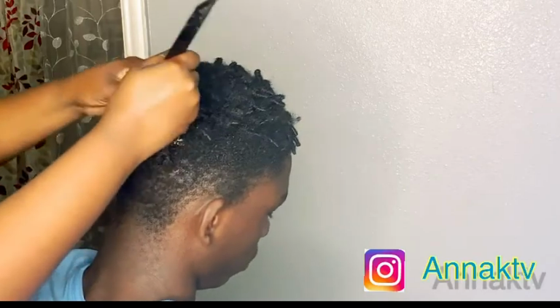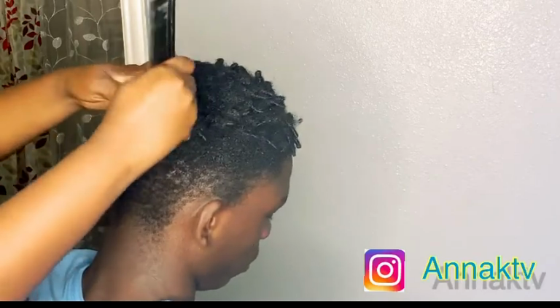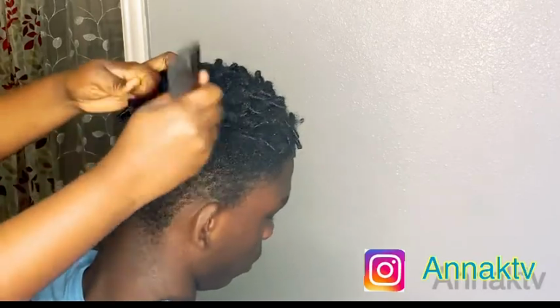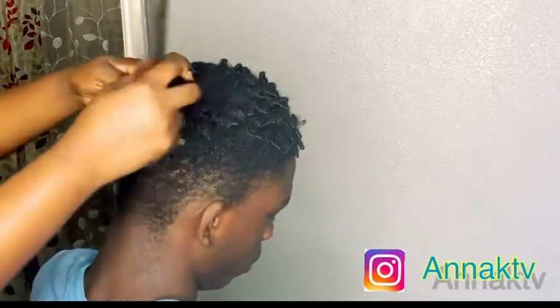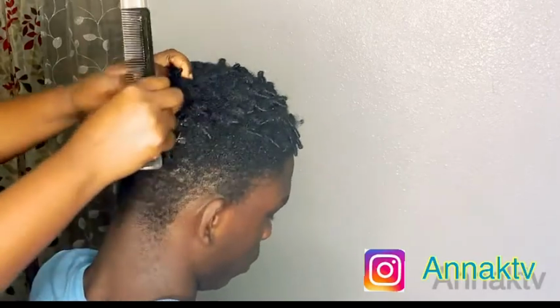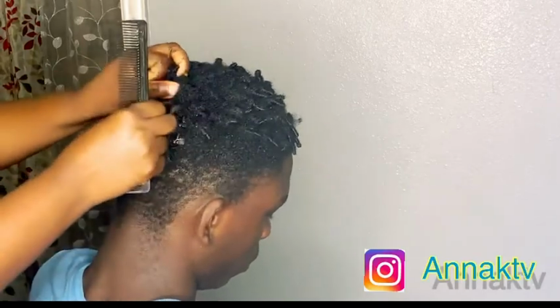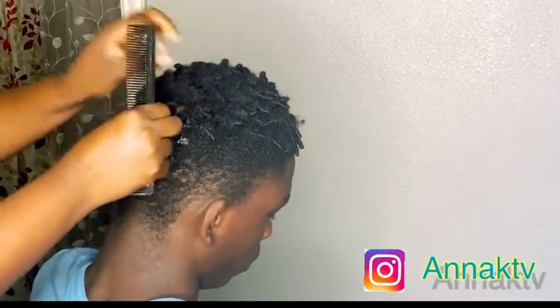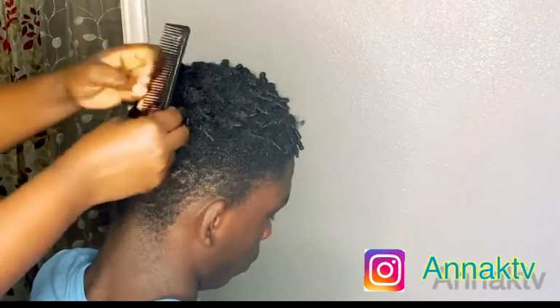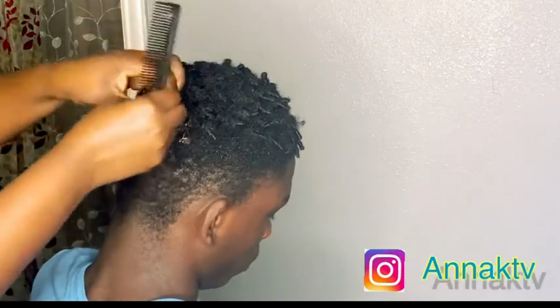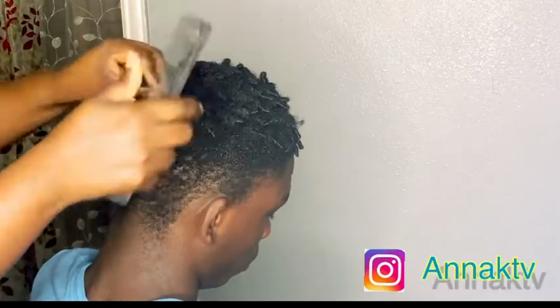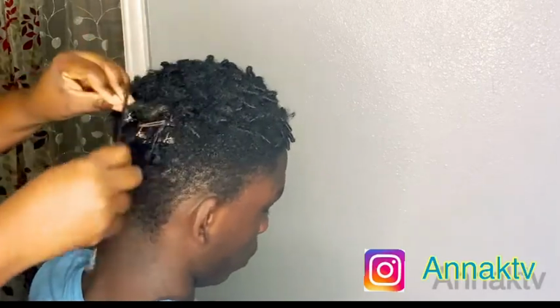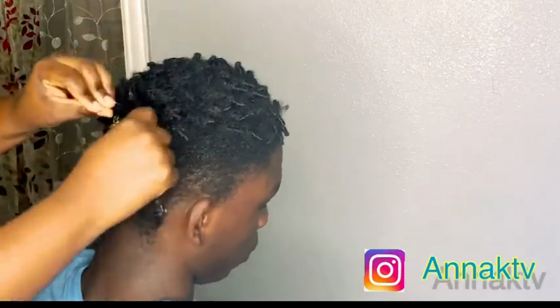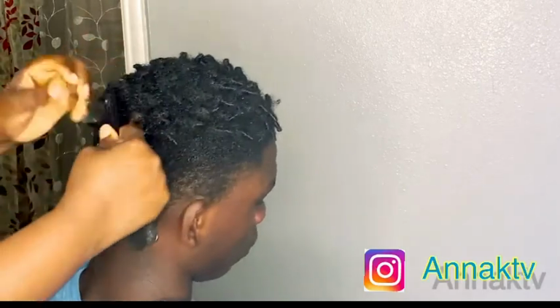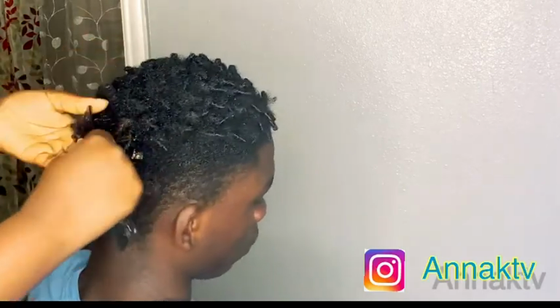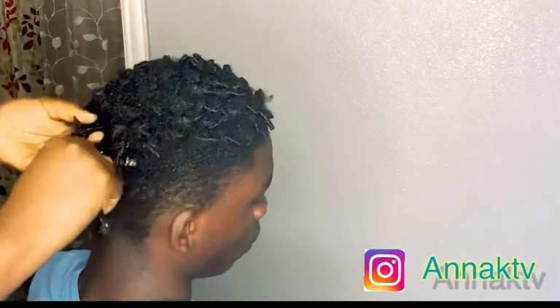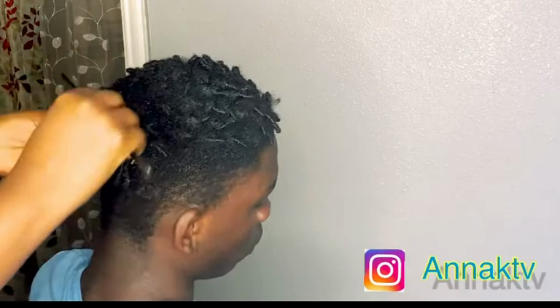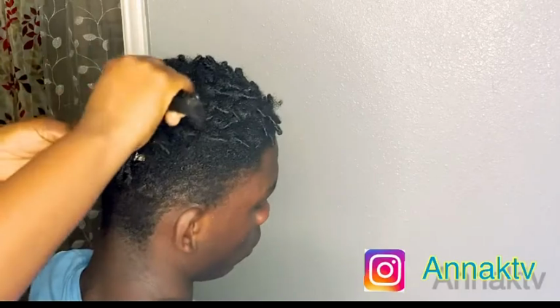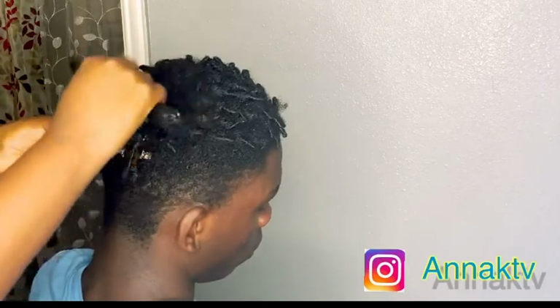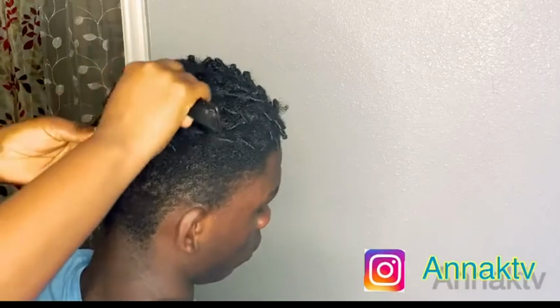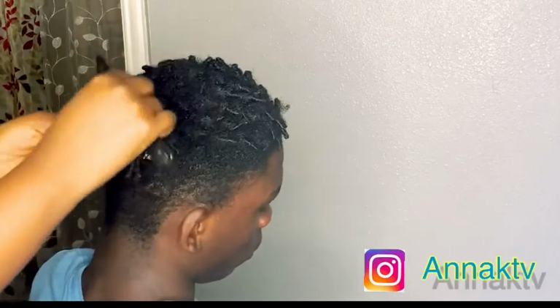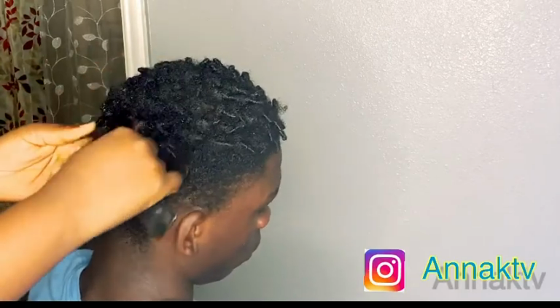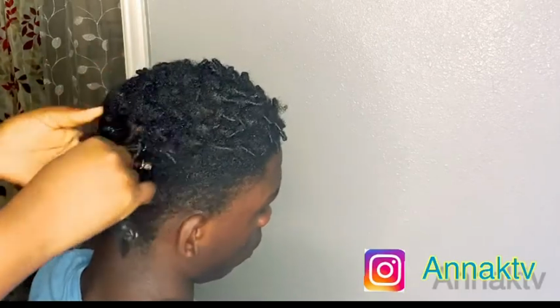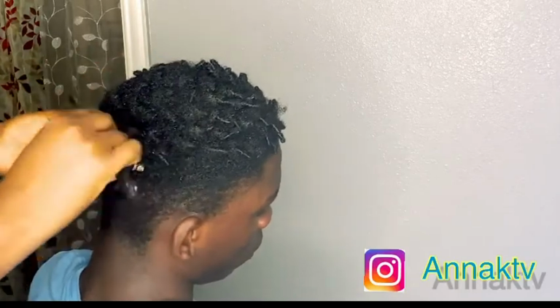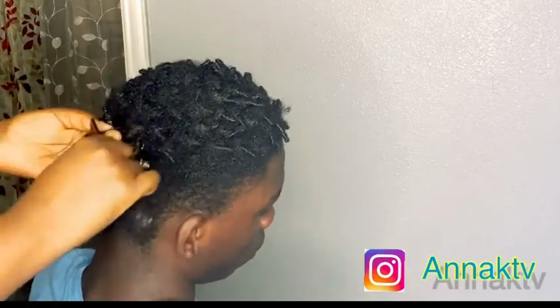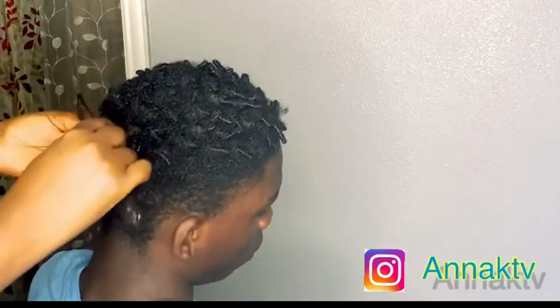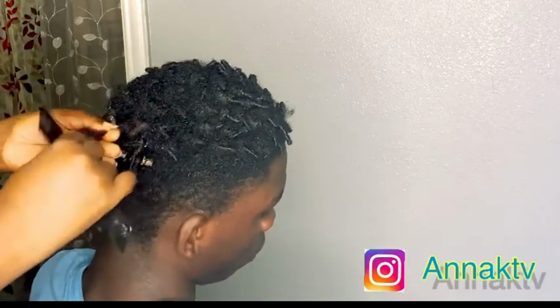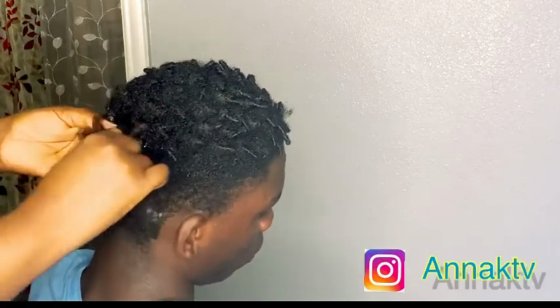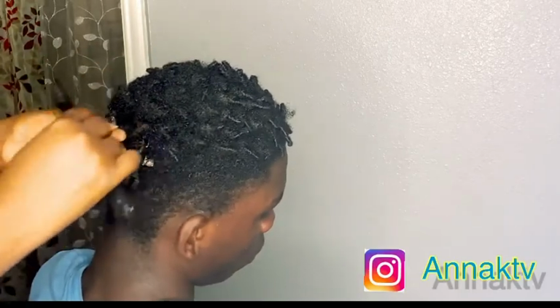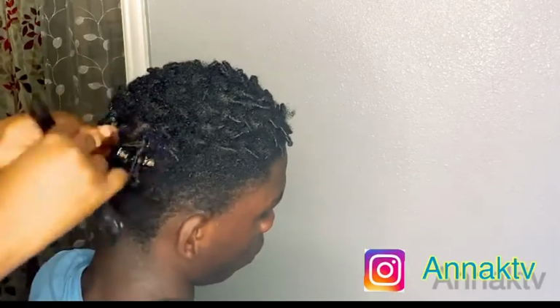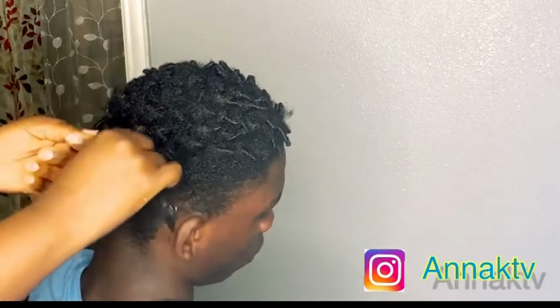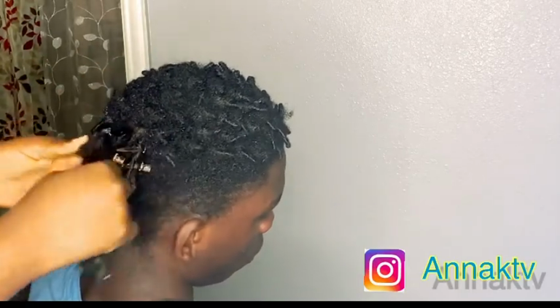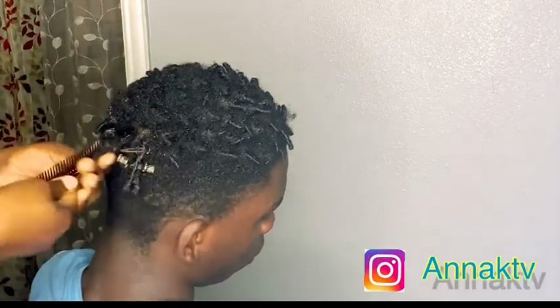Don't forget to follow me on Instagram — my Instagram is linked down there. Follow your sister!